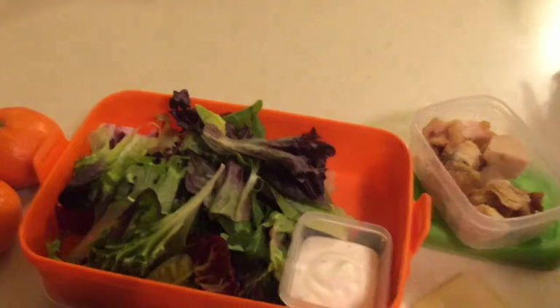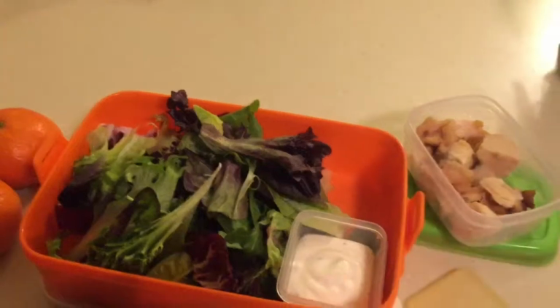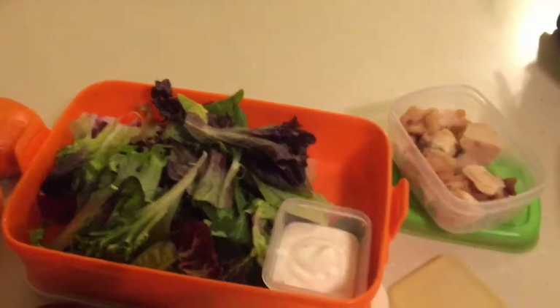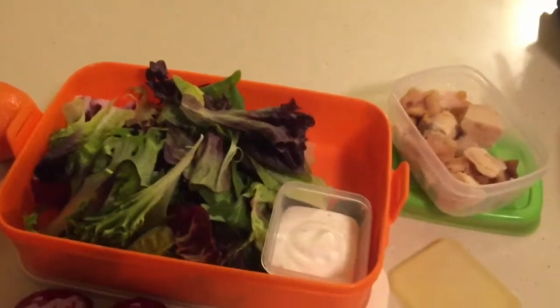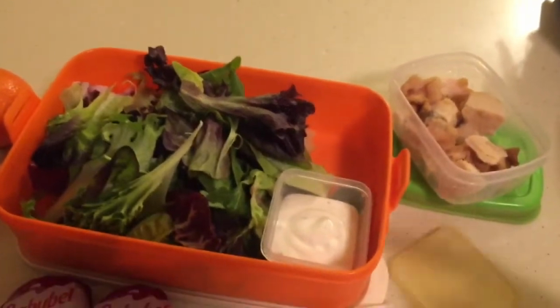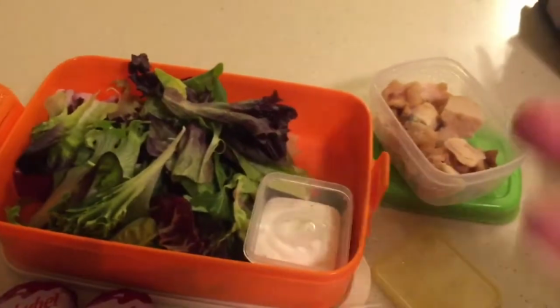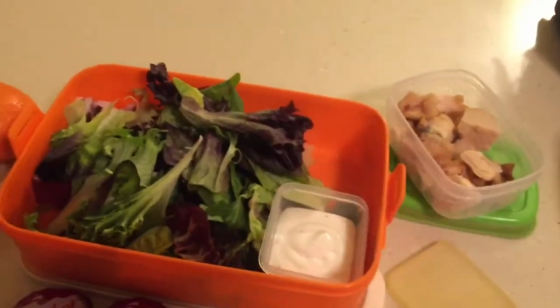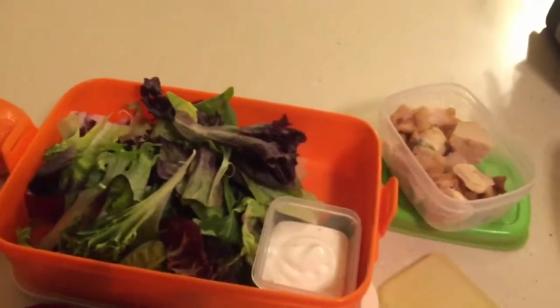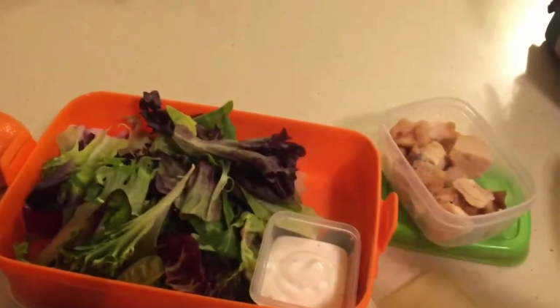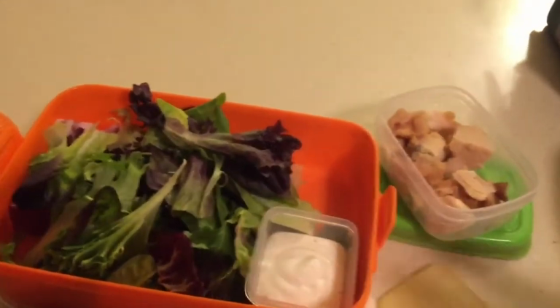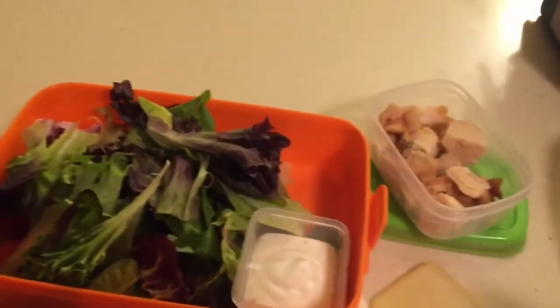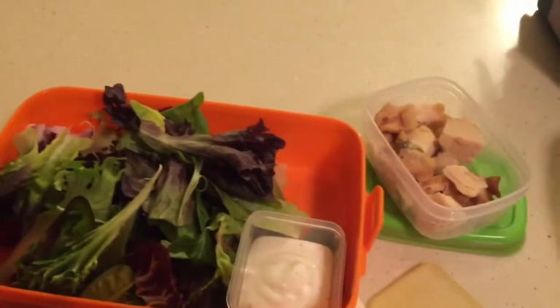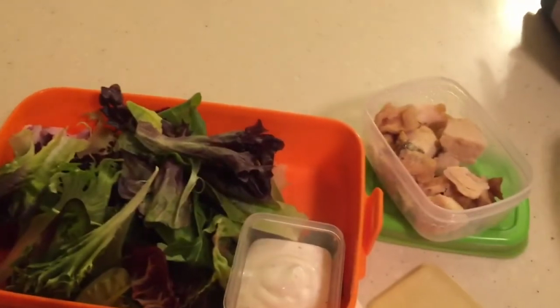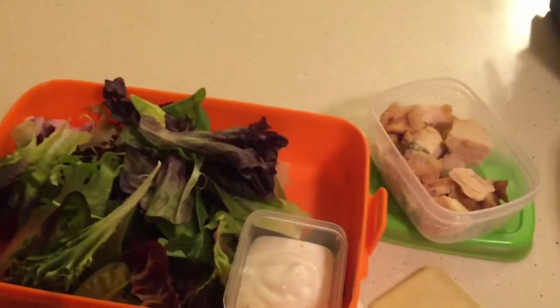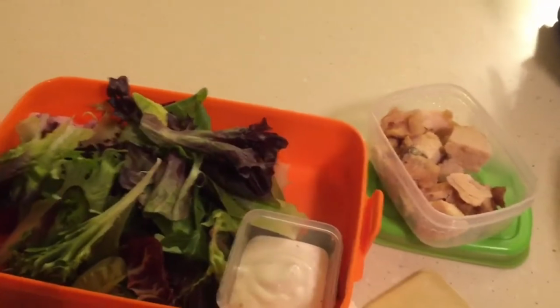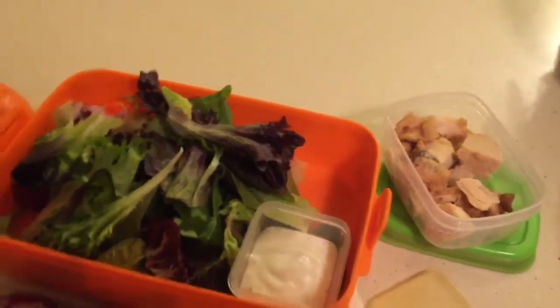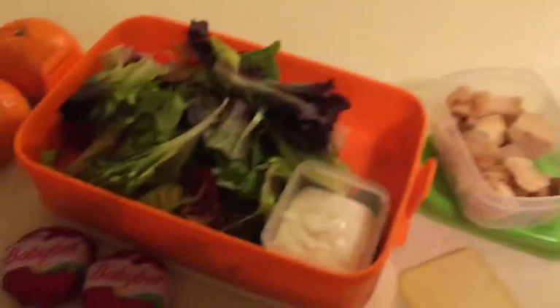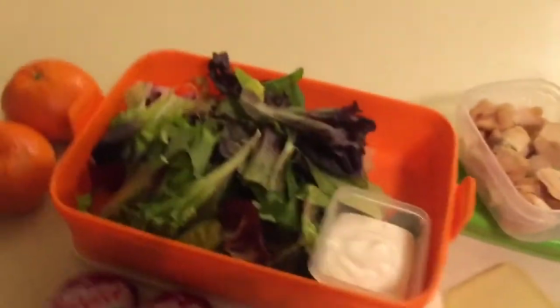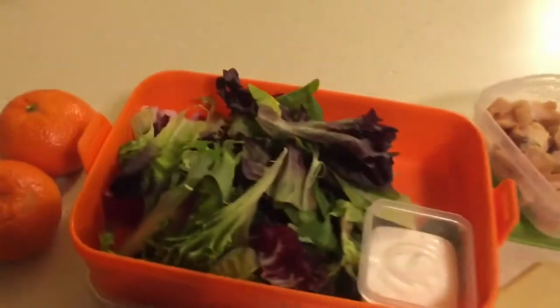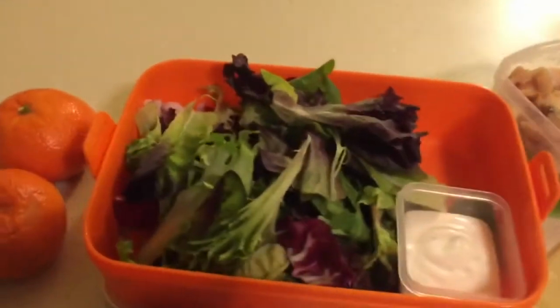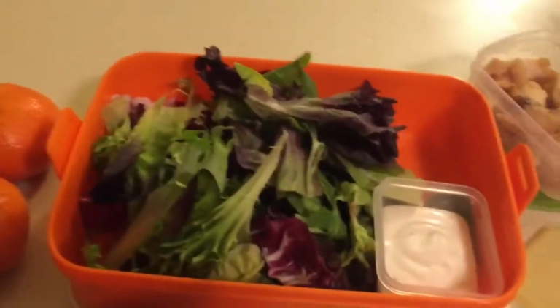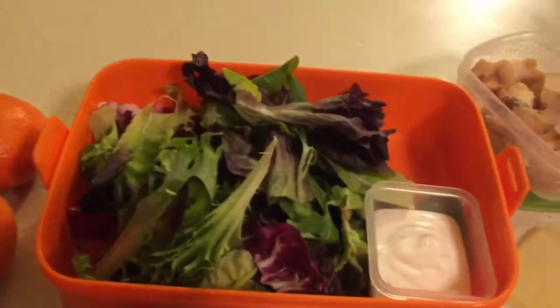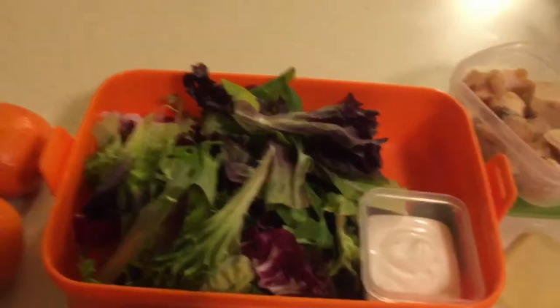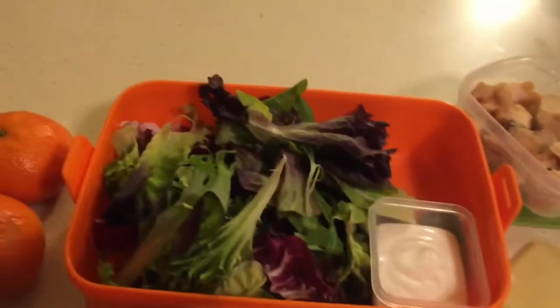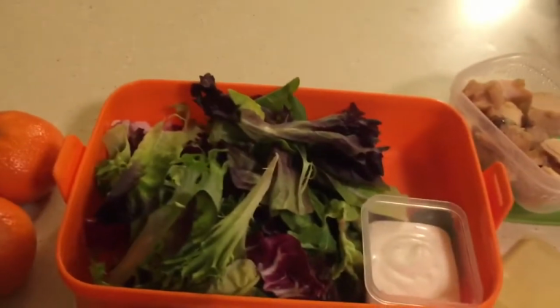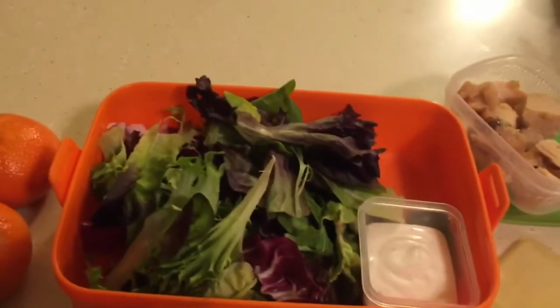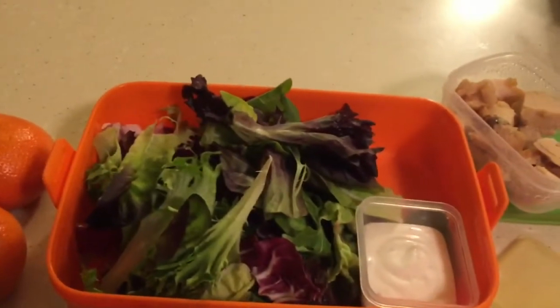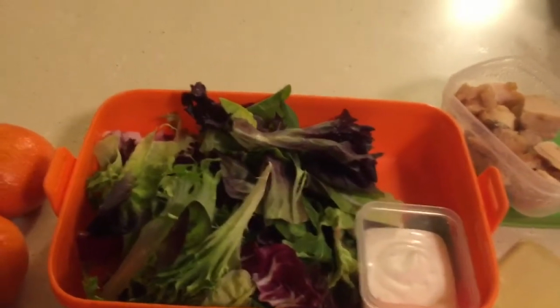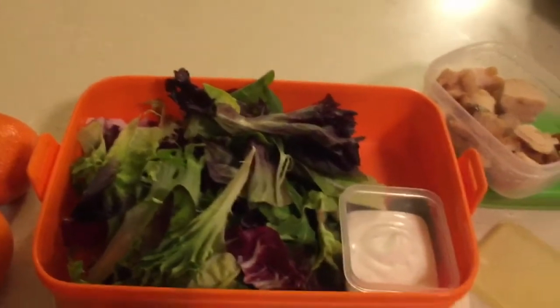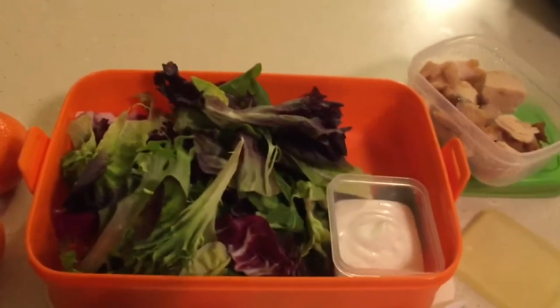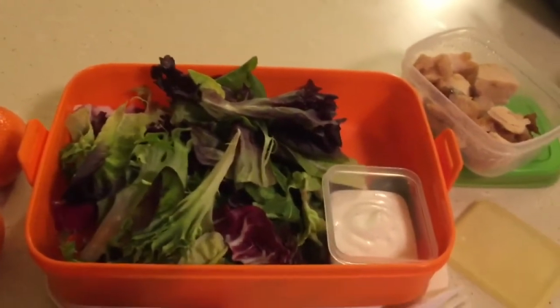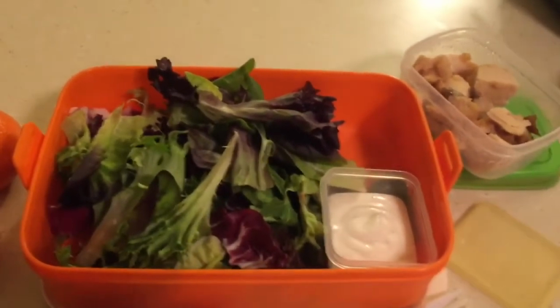Hi guys, welcome to this week's lunches. I'm going to try to do this... My son said I'm mean because I gave him one Oreo.